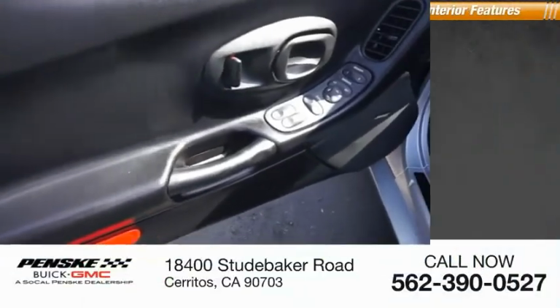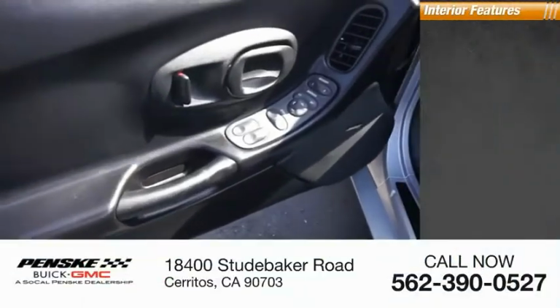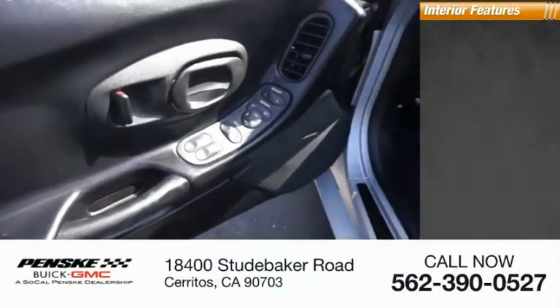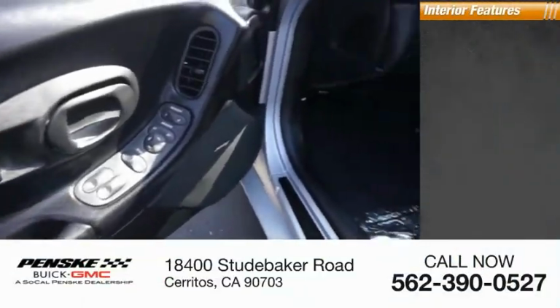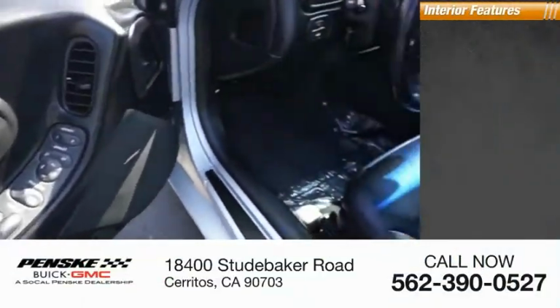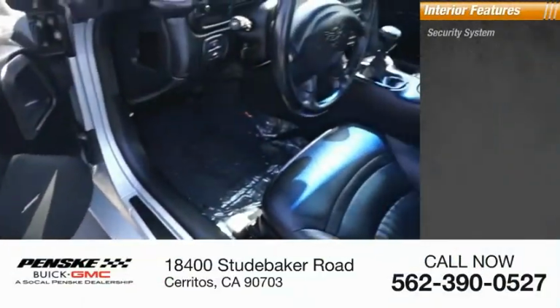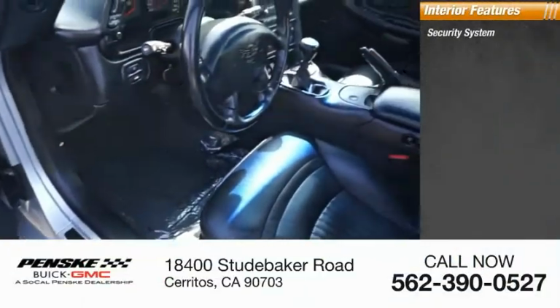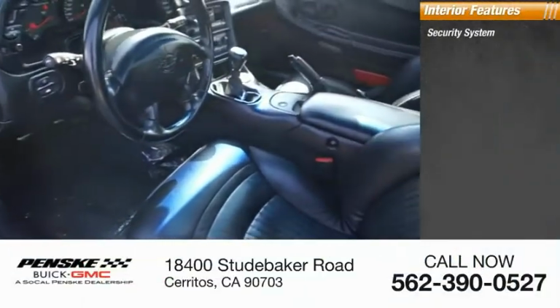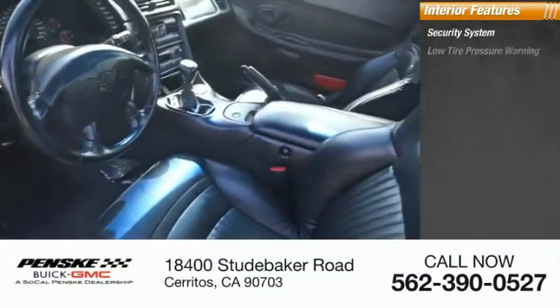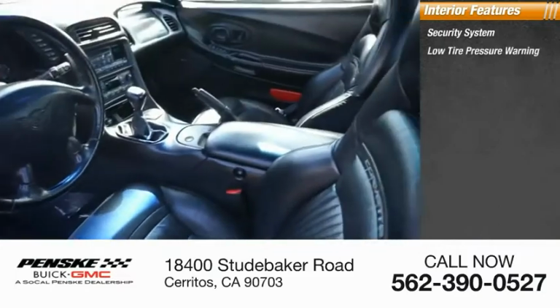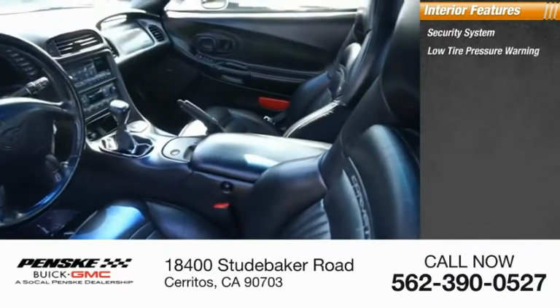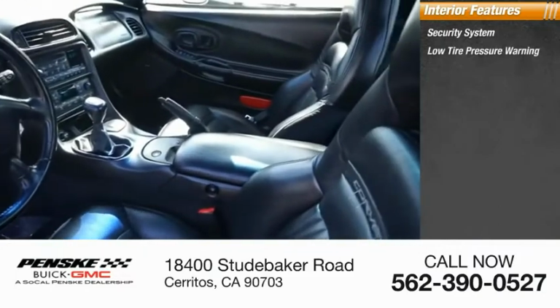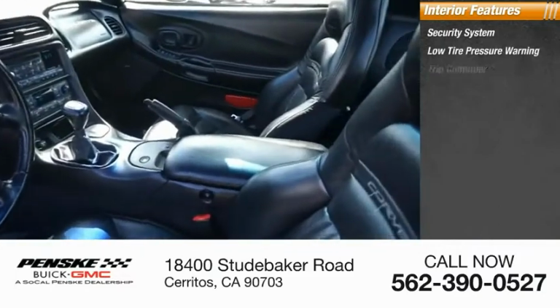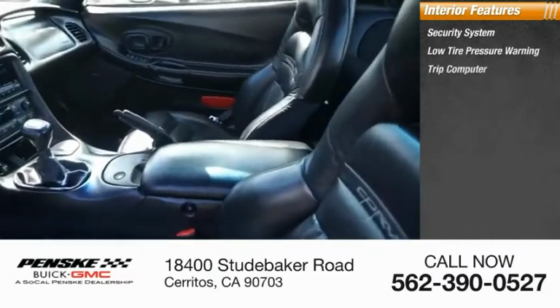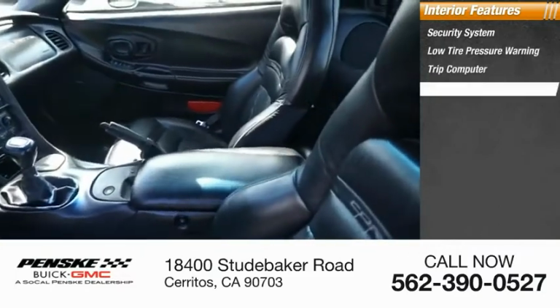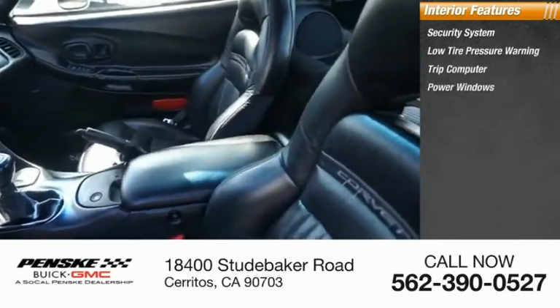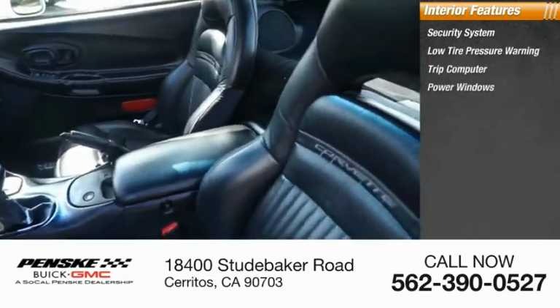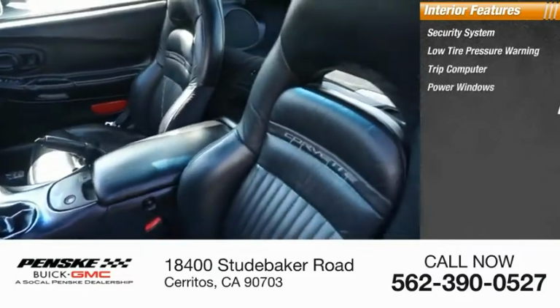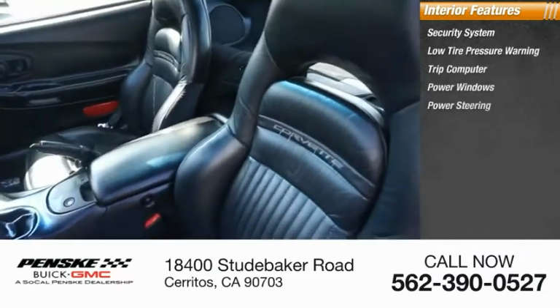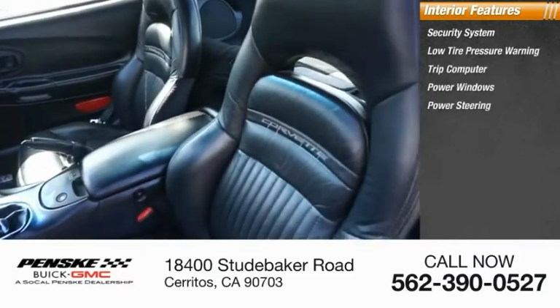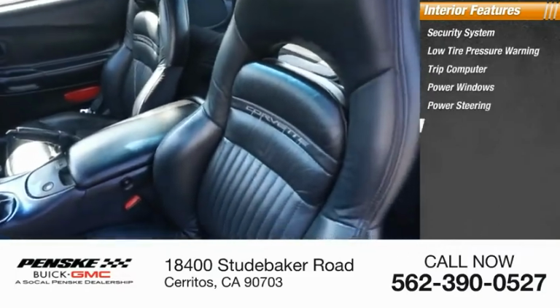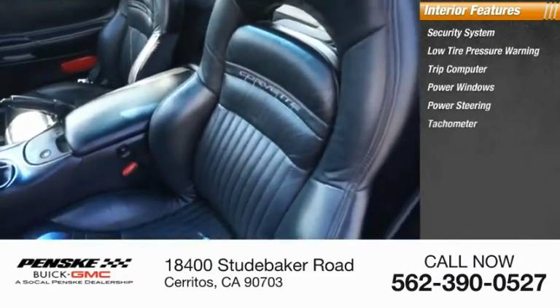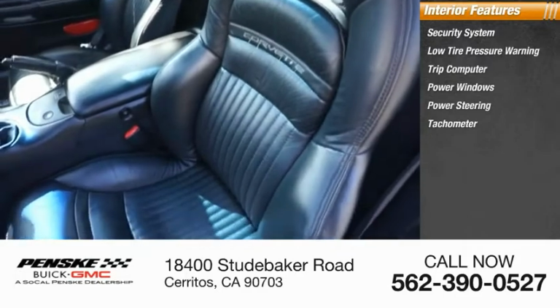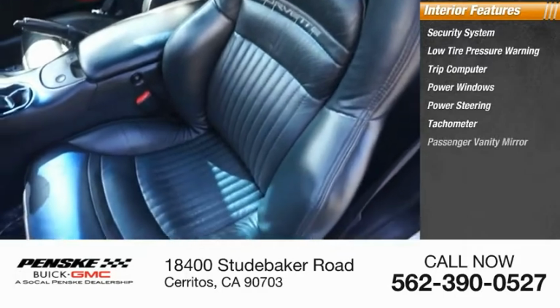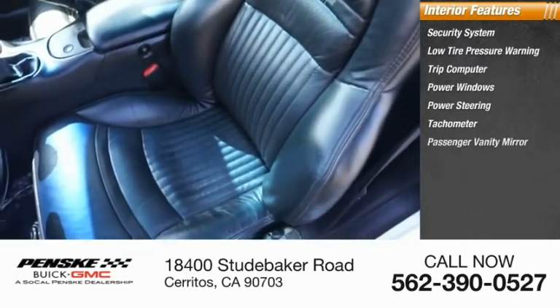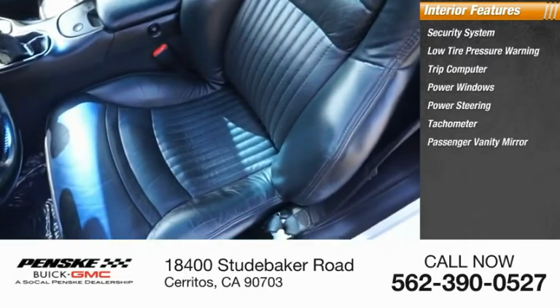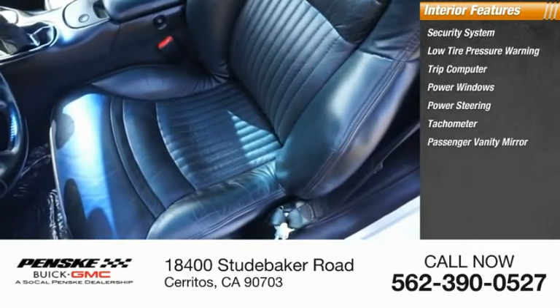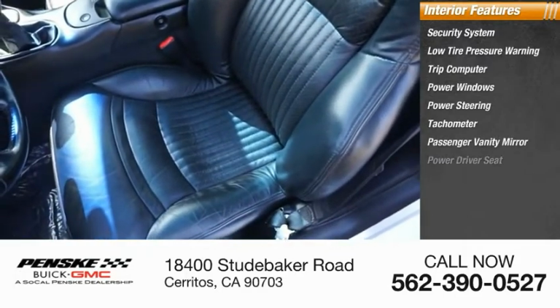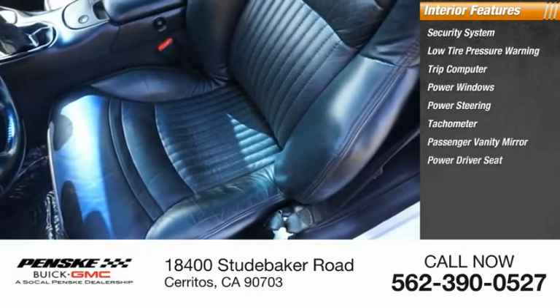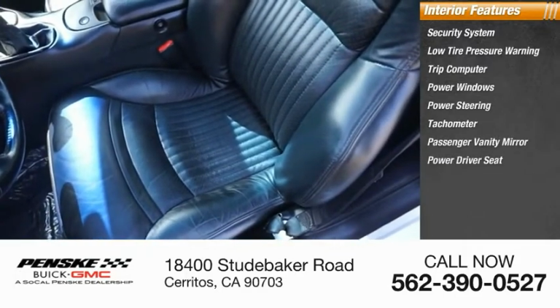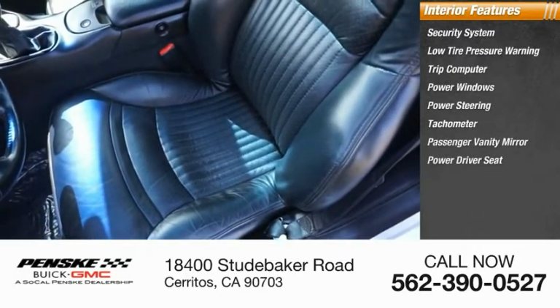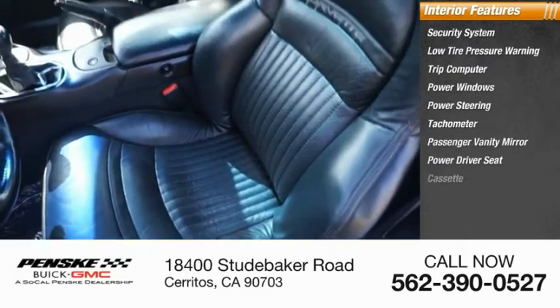Inside you'll find security system, low tire pressure warning, trip computer, power windows, power steering, tachometer, passenger vanity mirror, power driver seat, cassette.